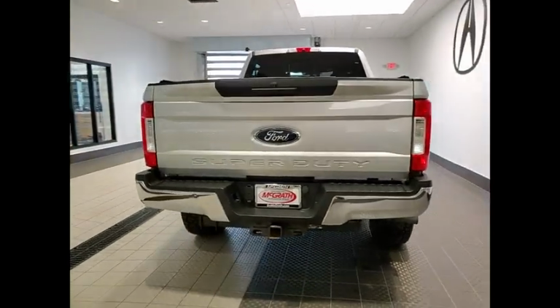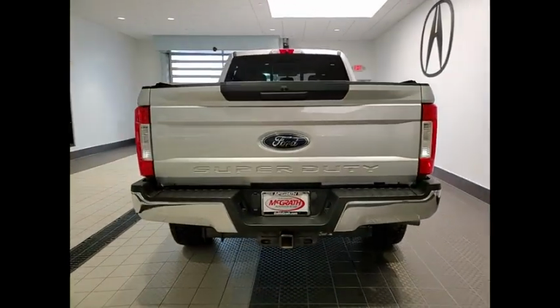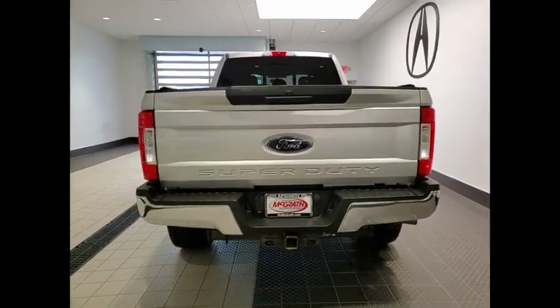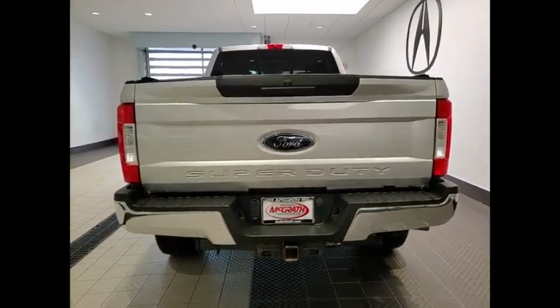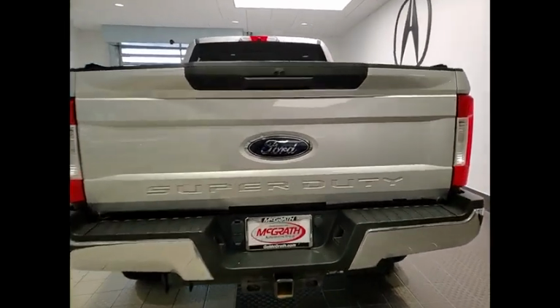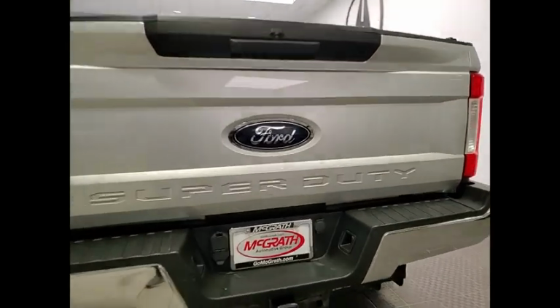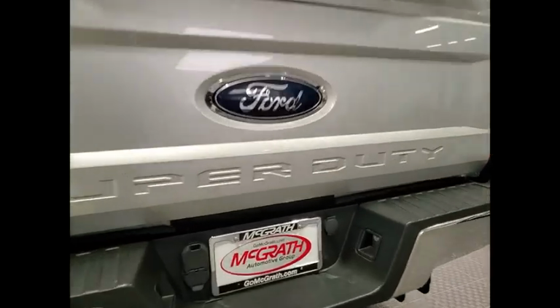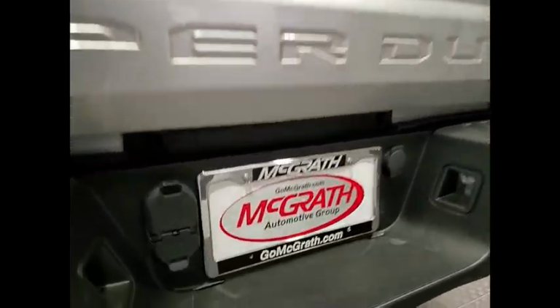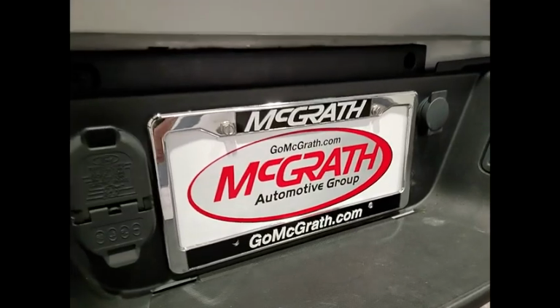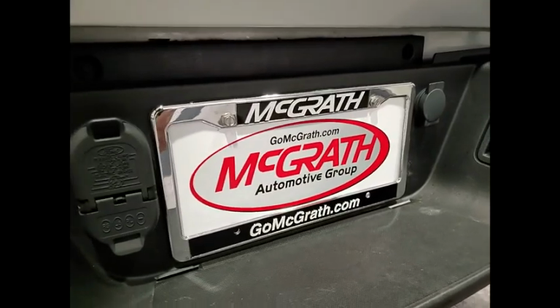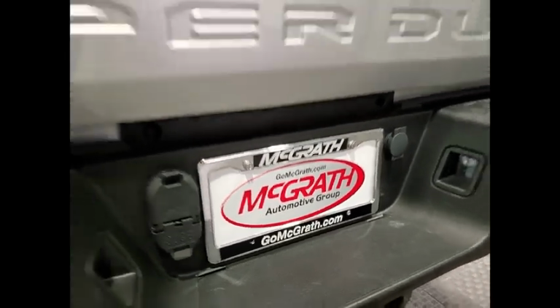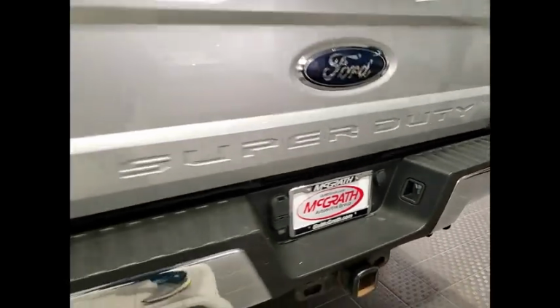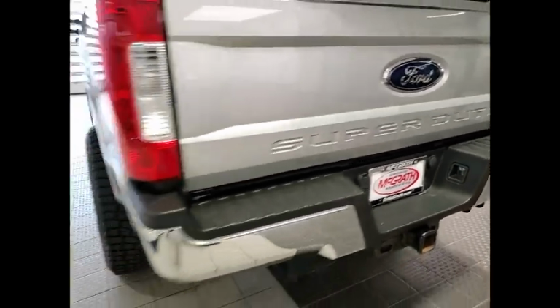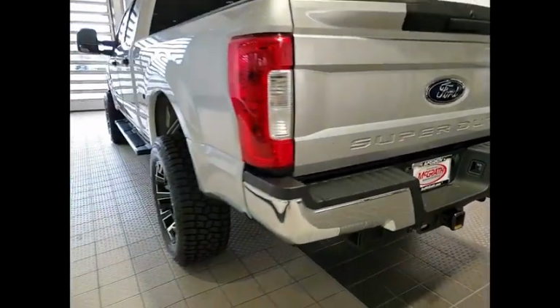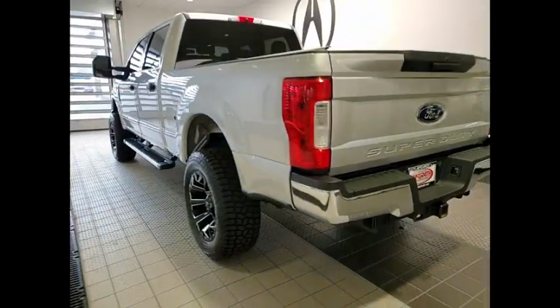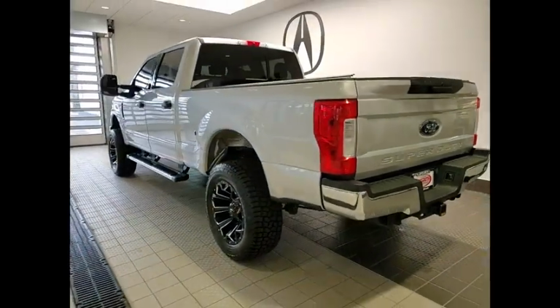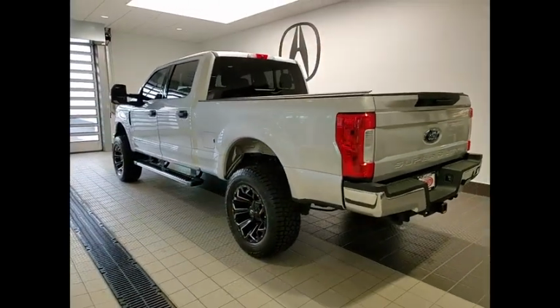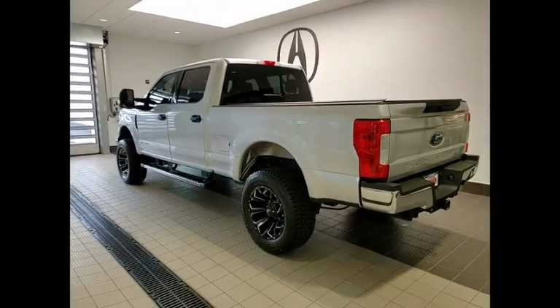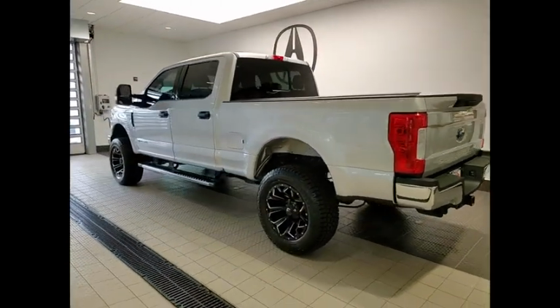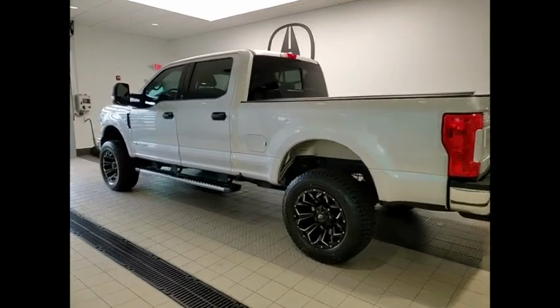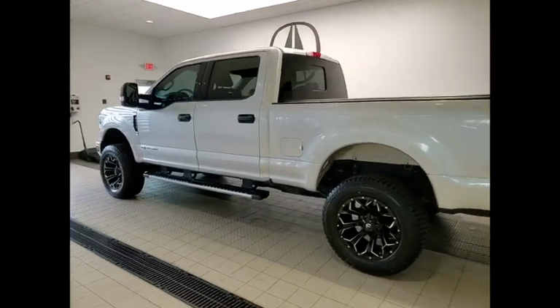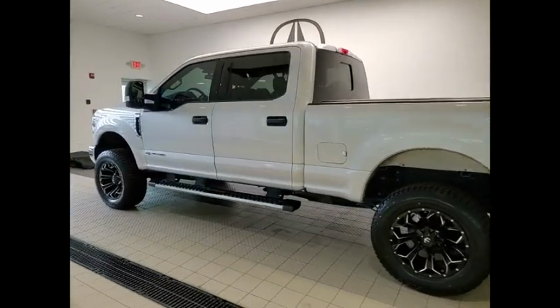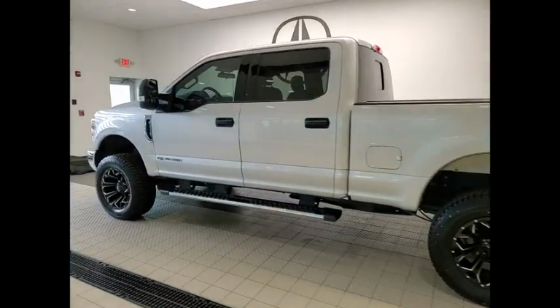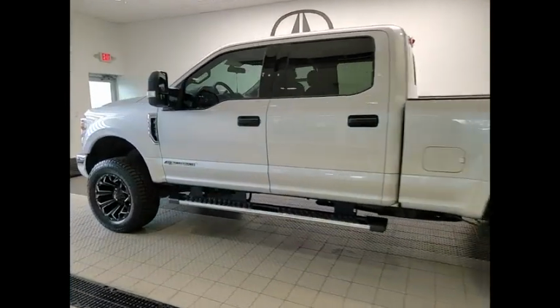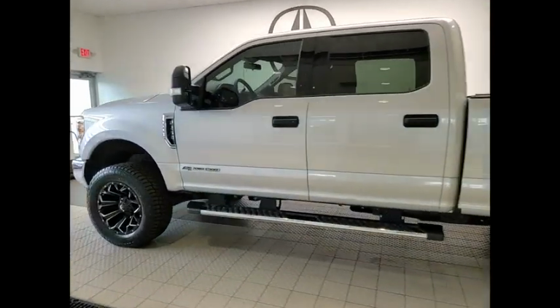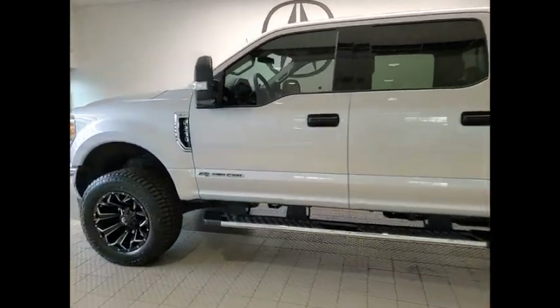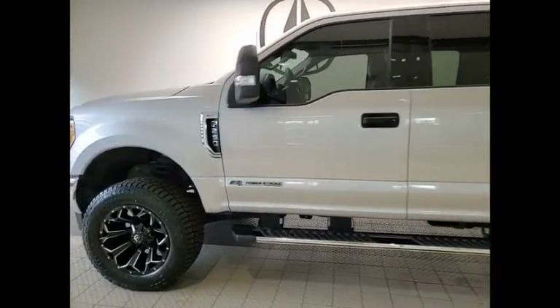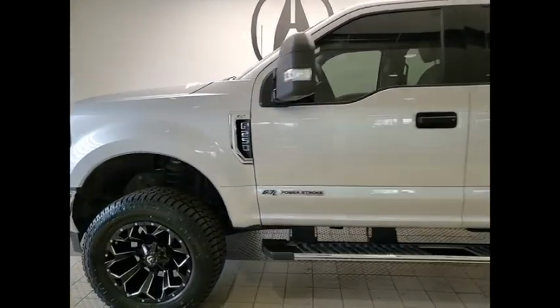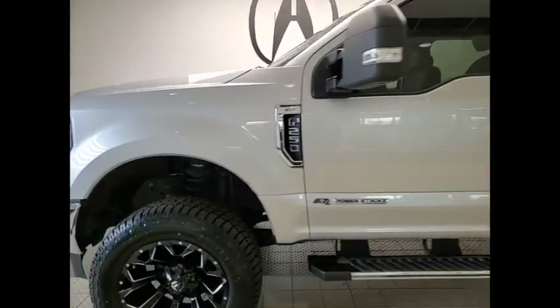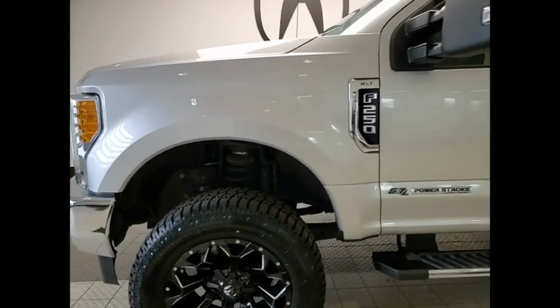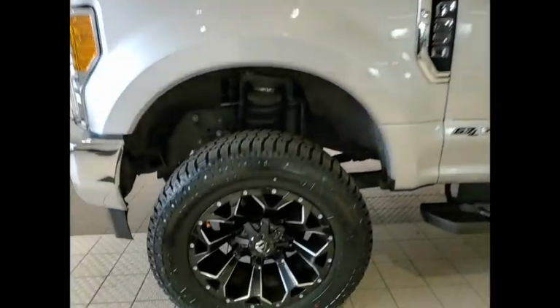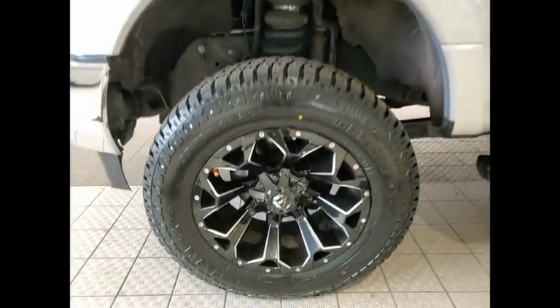Here are some of this vehicle's great options: rain-sensing wipers, four-wheel drive, tire pressure monitor, power retractable running boards, blind spot monitor, tow hitch, electronic stability control, heated mirrors, alloy wheels, aluminum wheels.